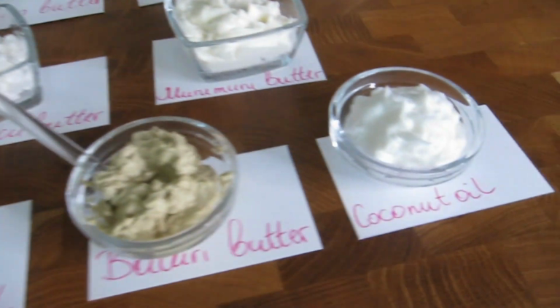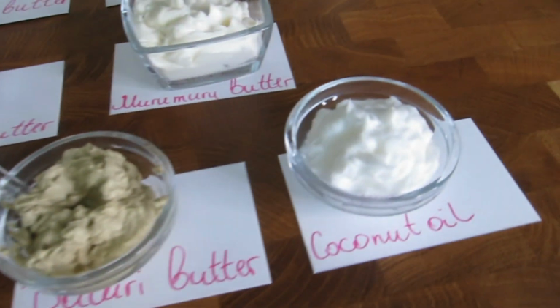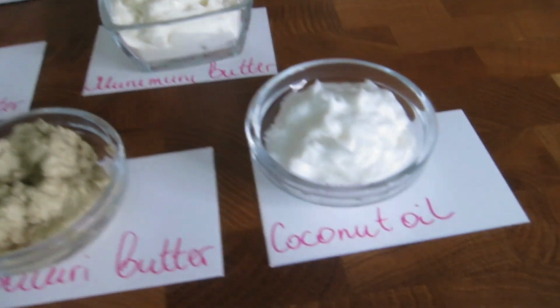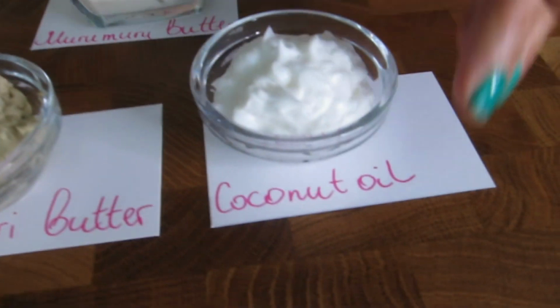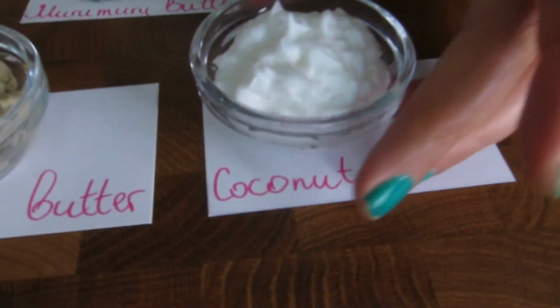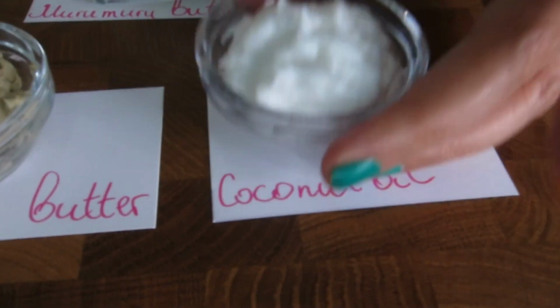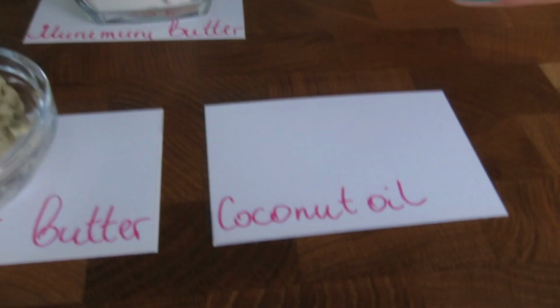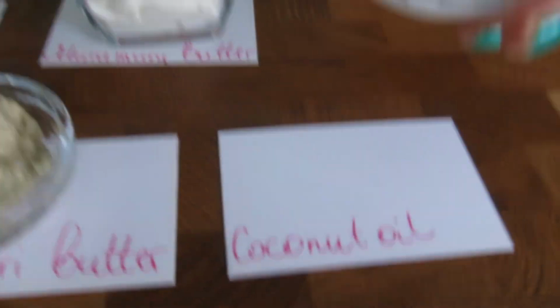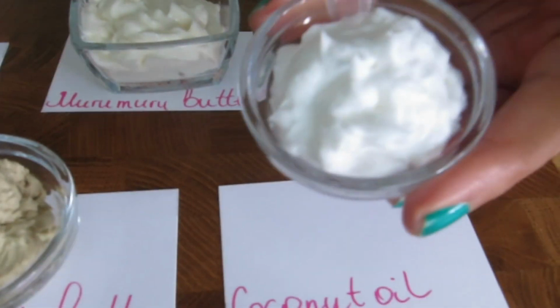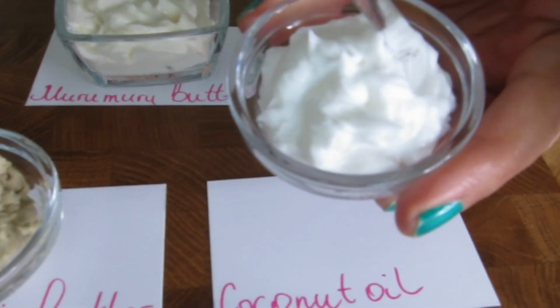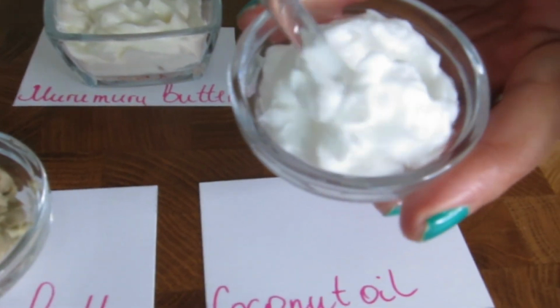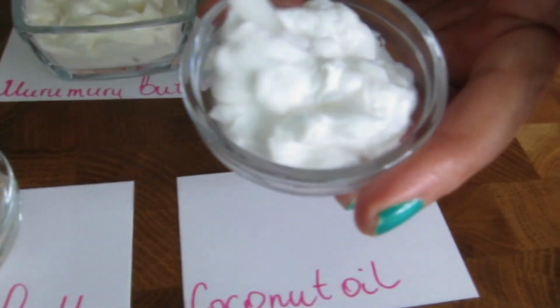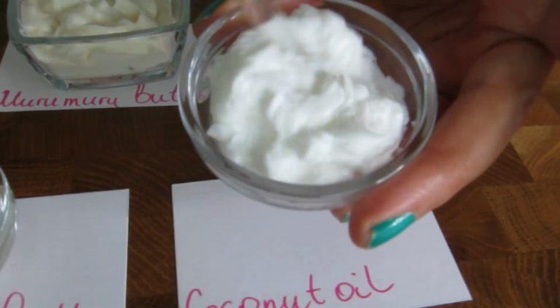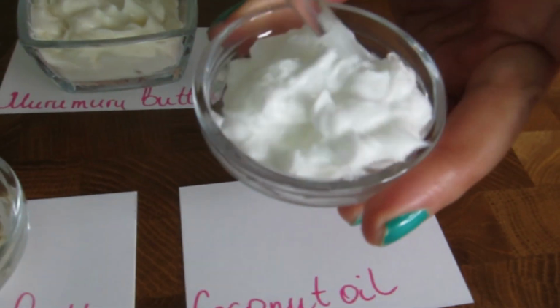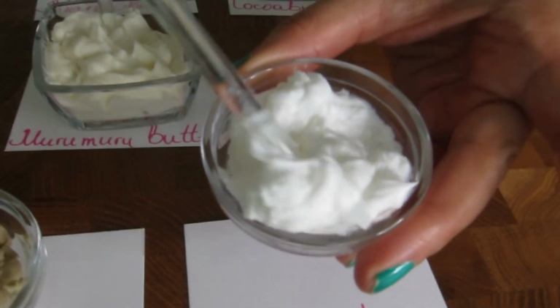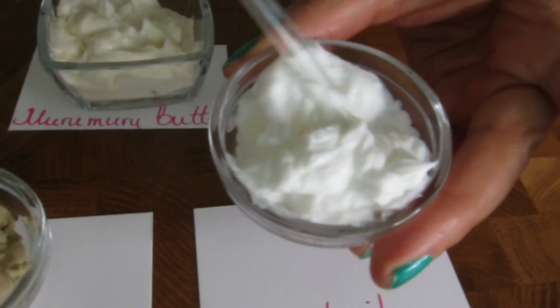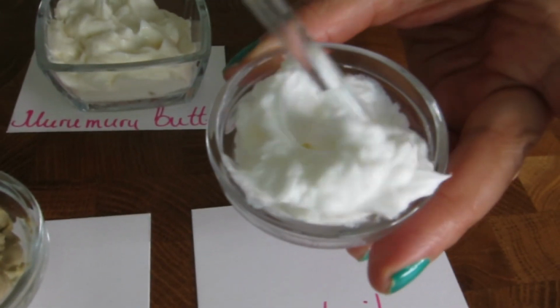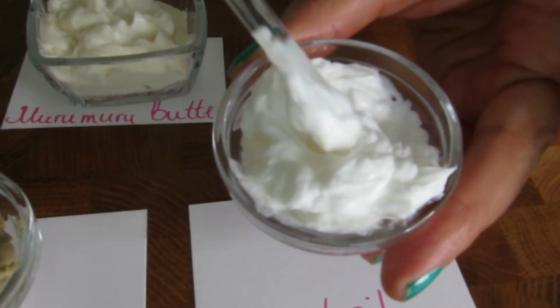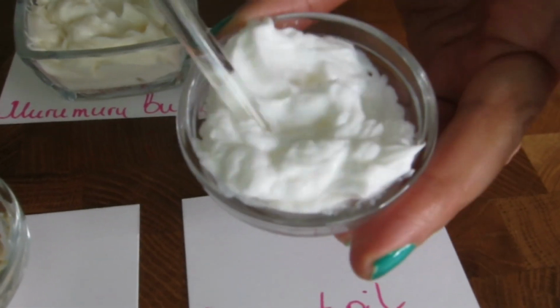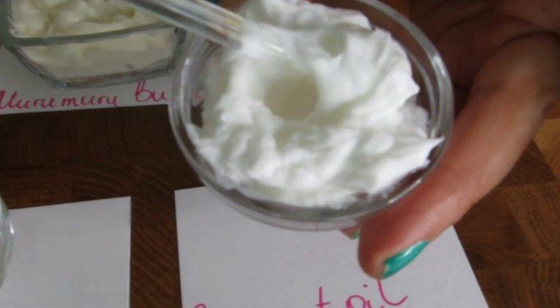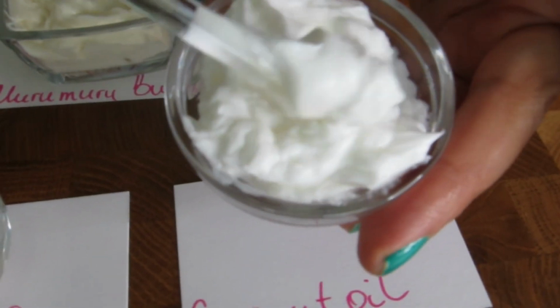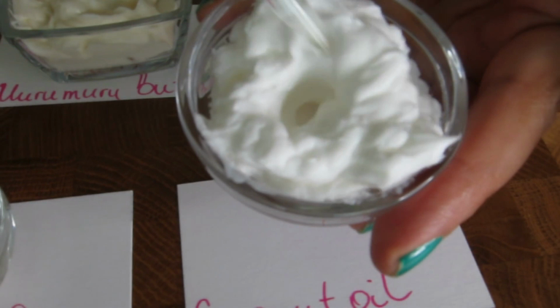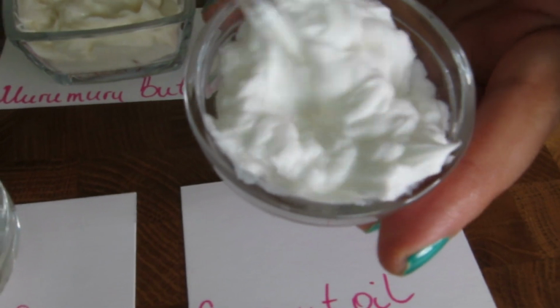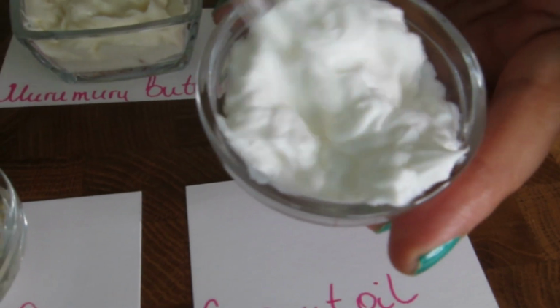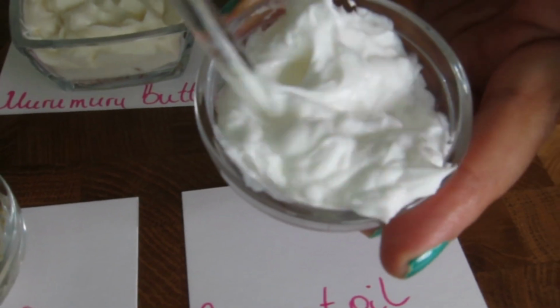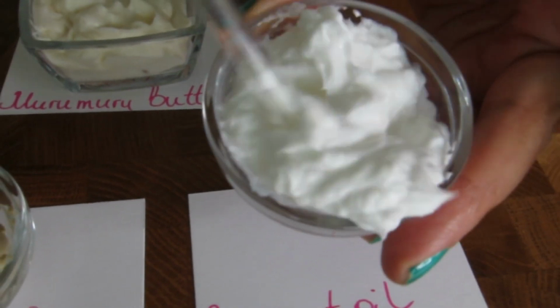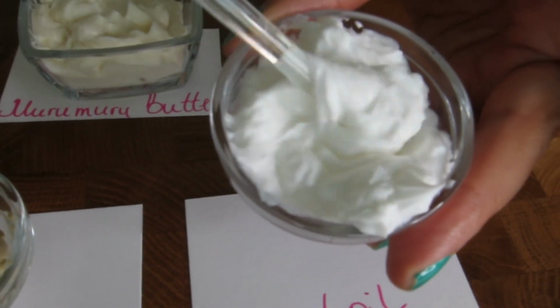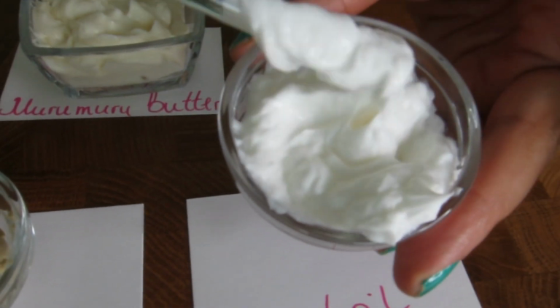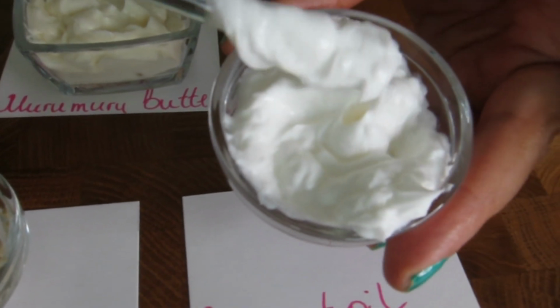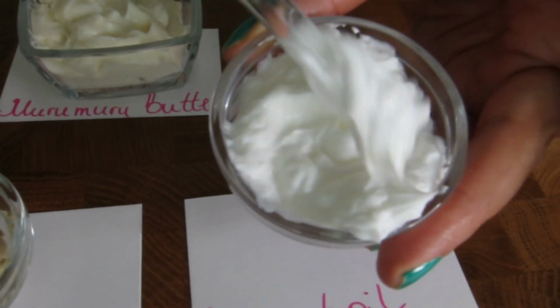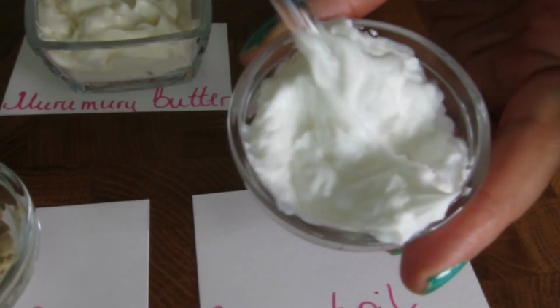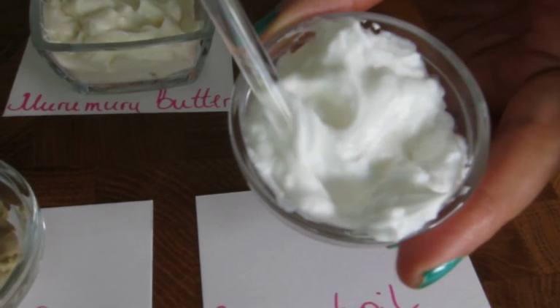And this one is made with coconut oil. You see how fluffy and luxurious the texture is.